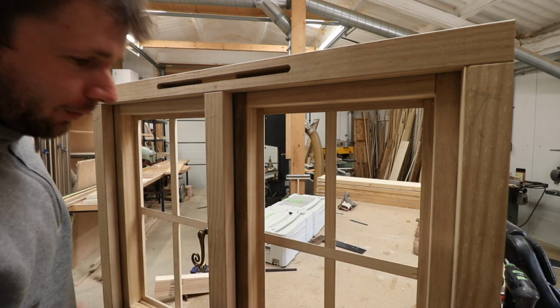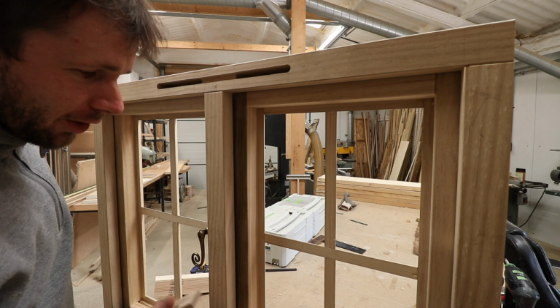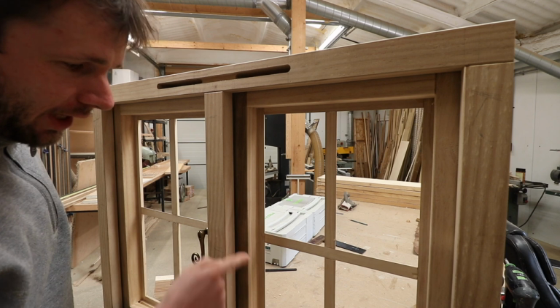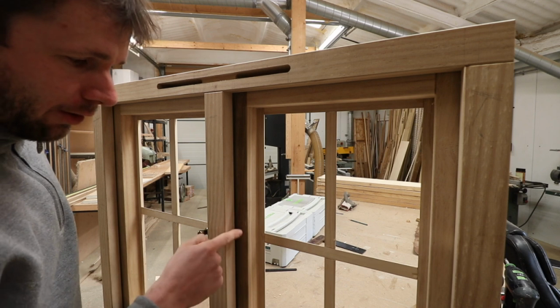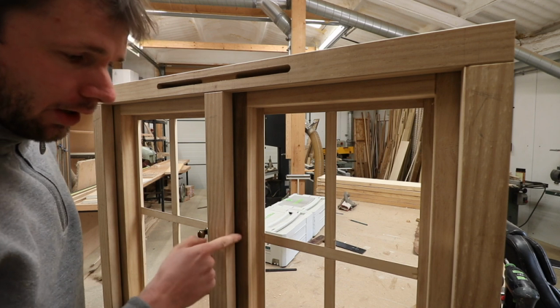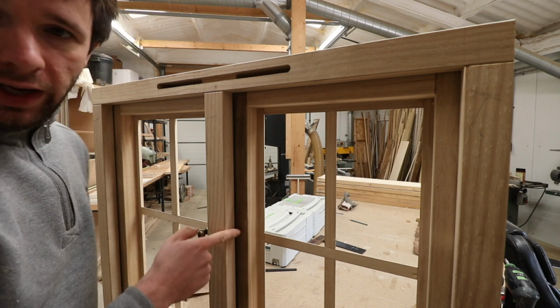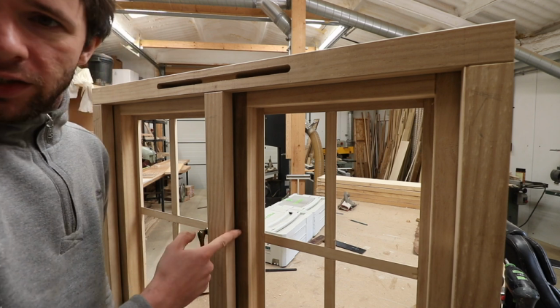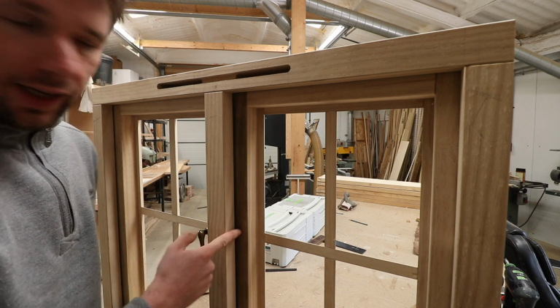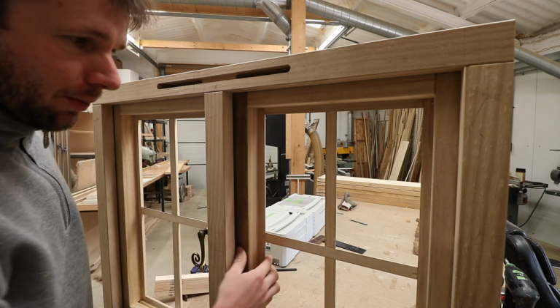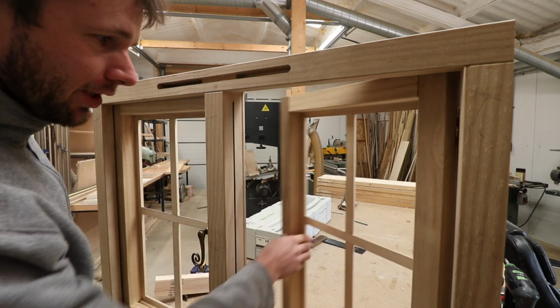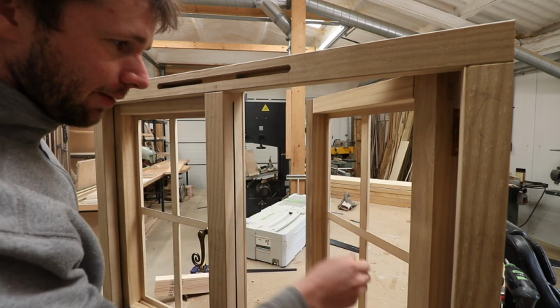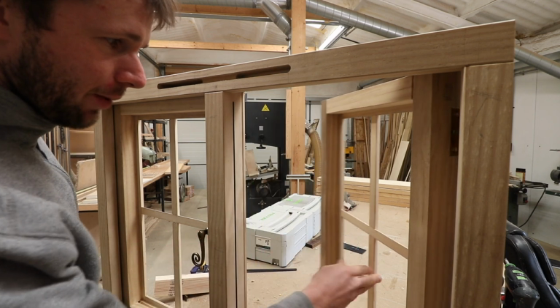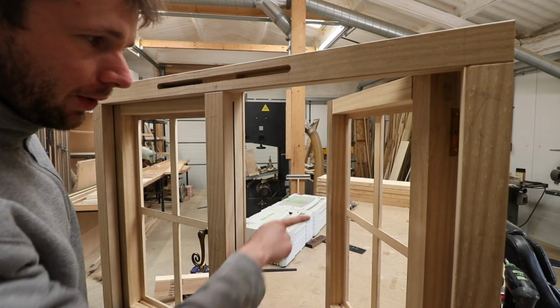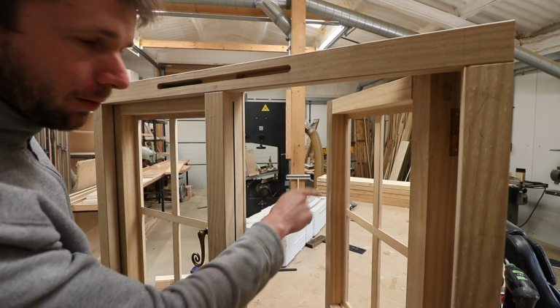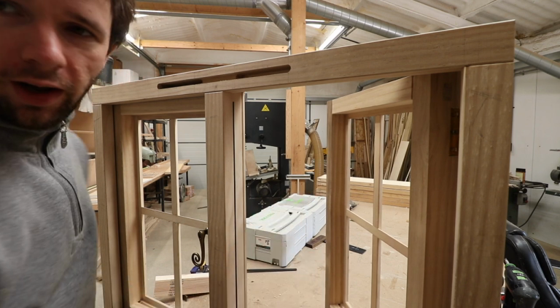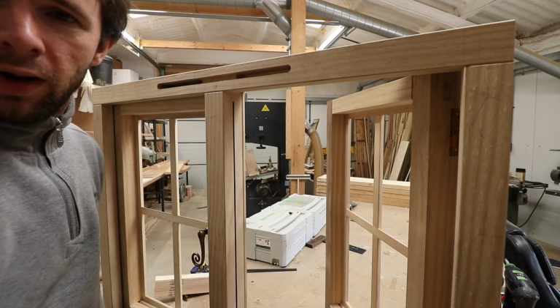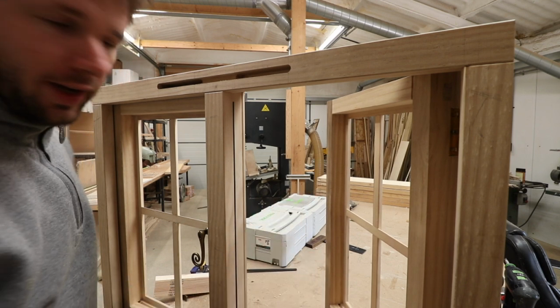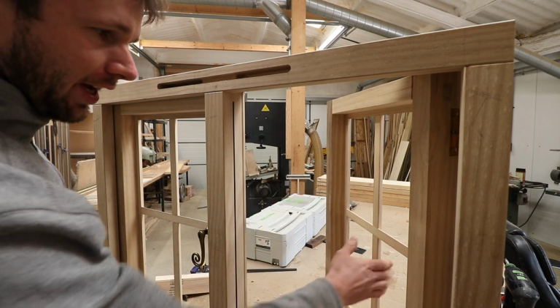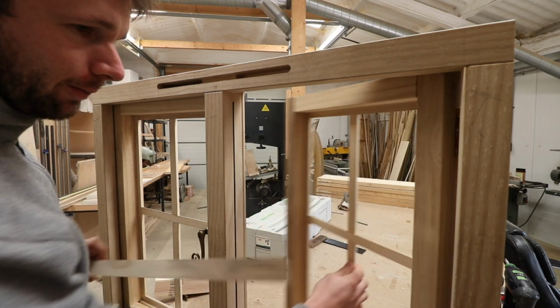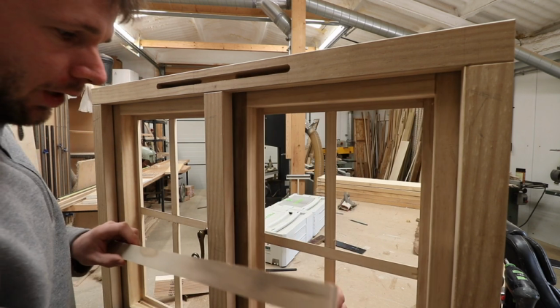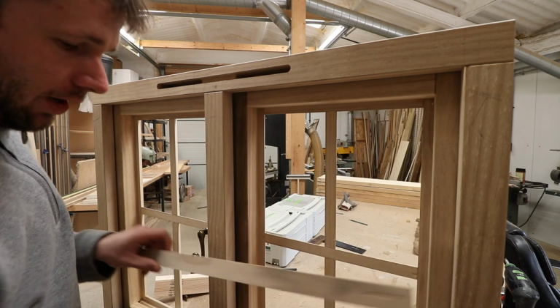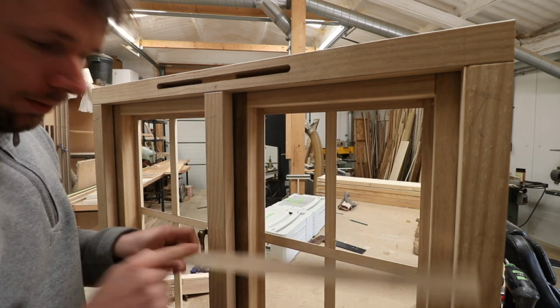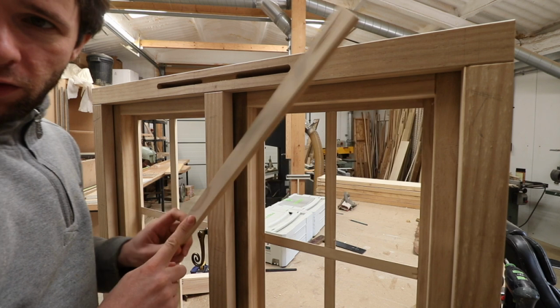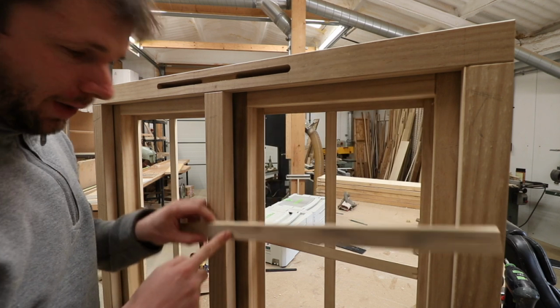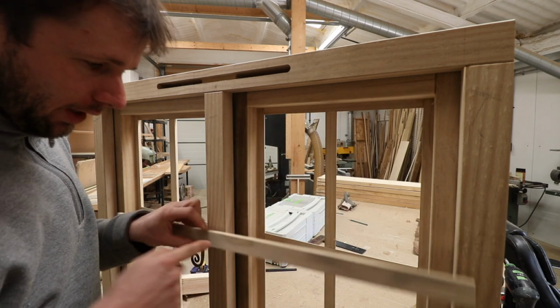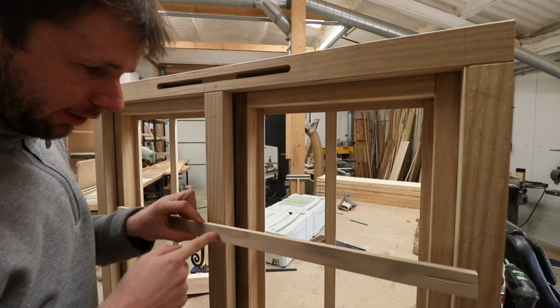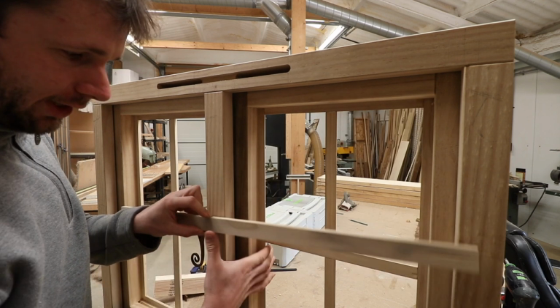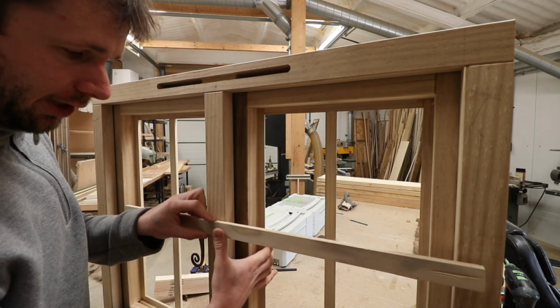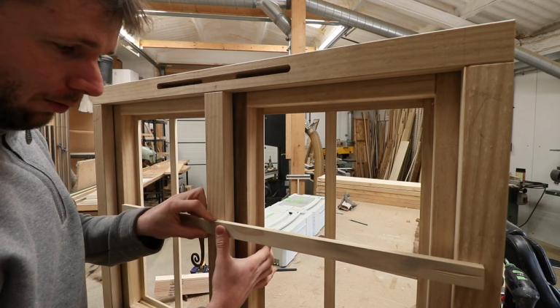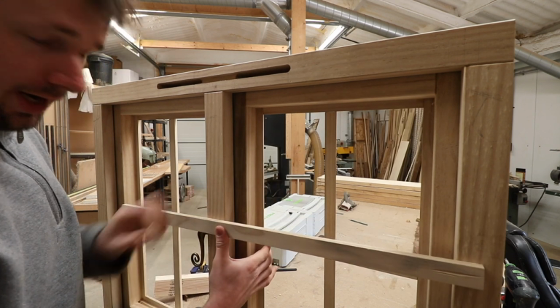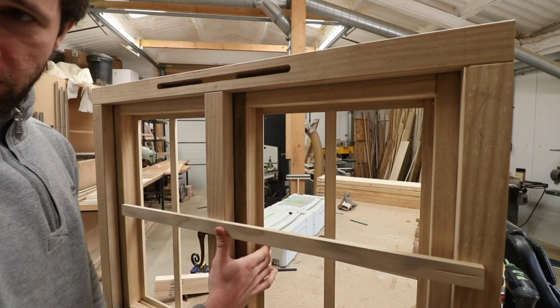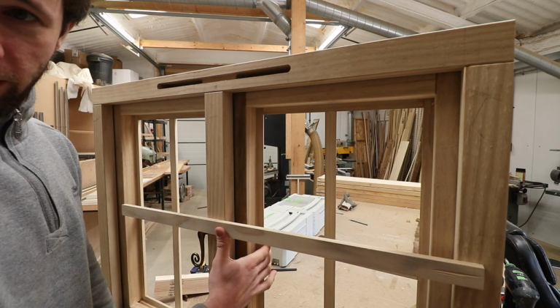You might struggle to get the screw to engage into that casement, but you just need to simply open it up, pop a pilot hole into the casement, pull it shut, put your screw through the batten and then screw into the sash, and it will pull it in against the seal nicely.